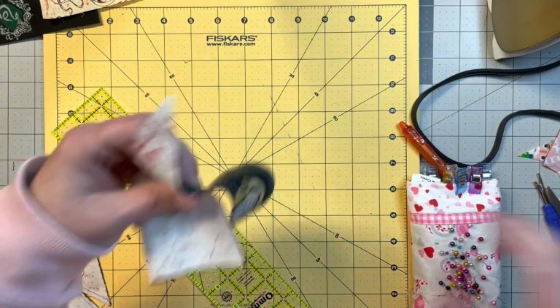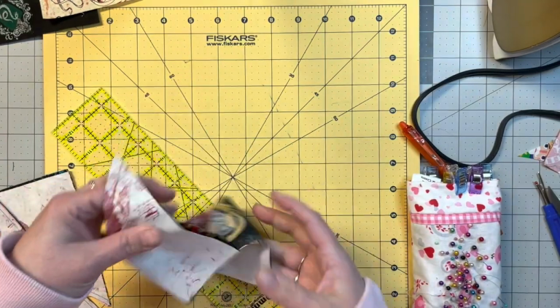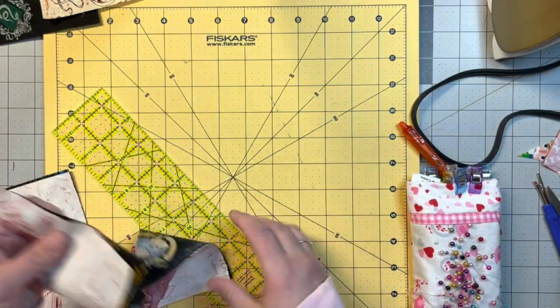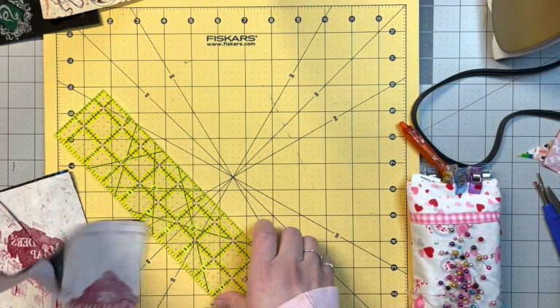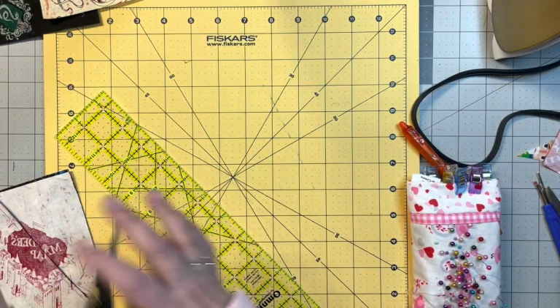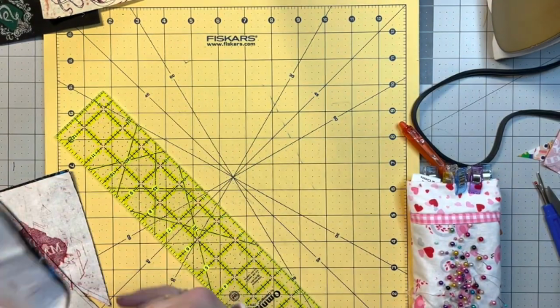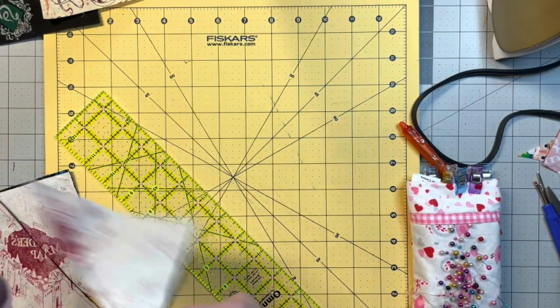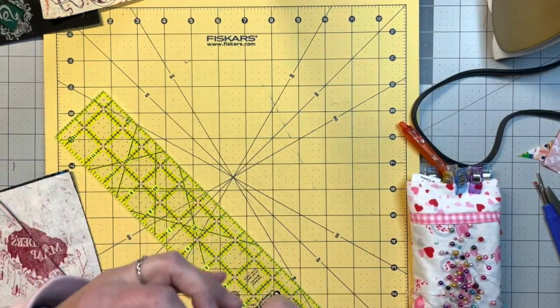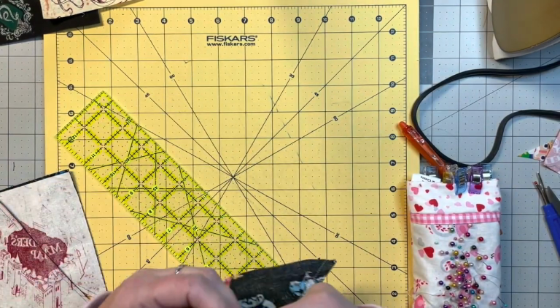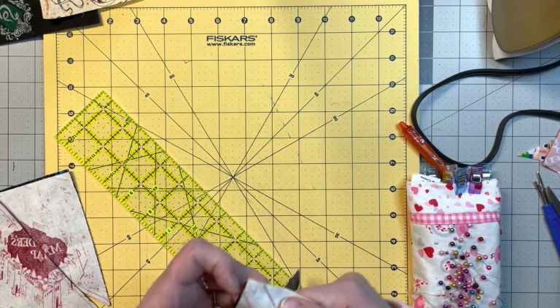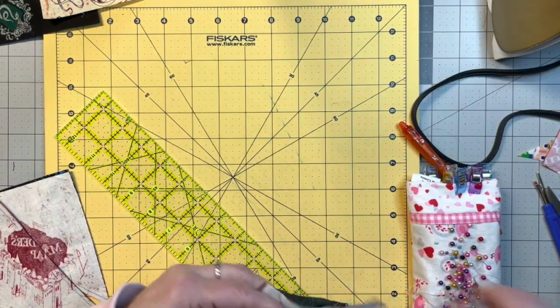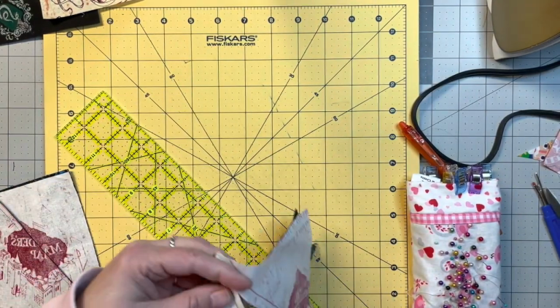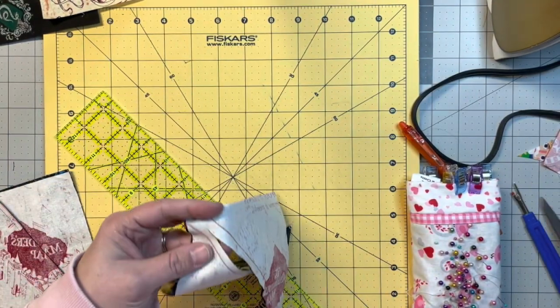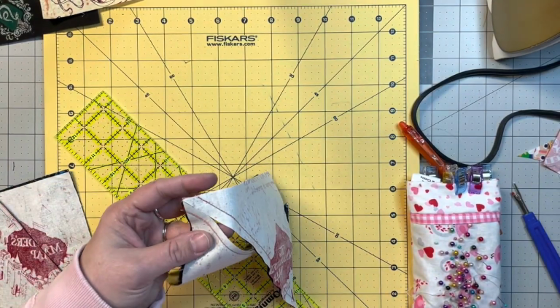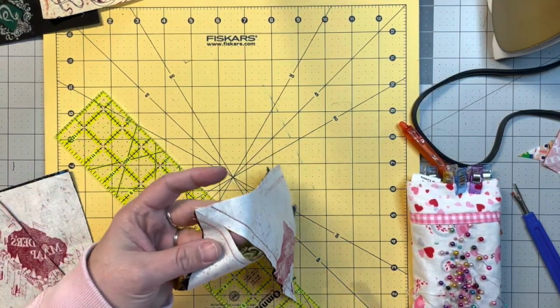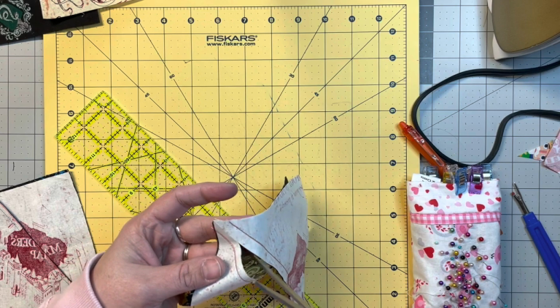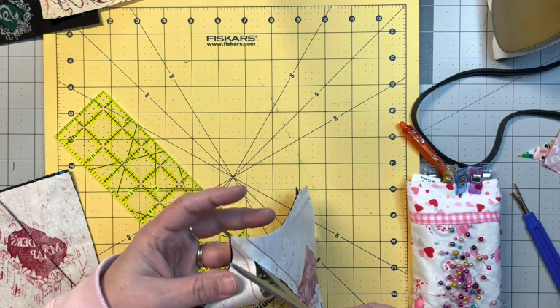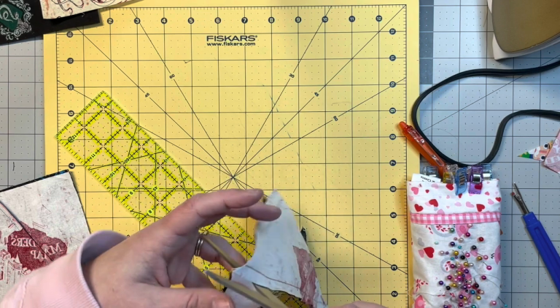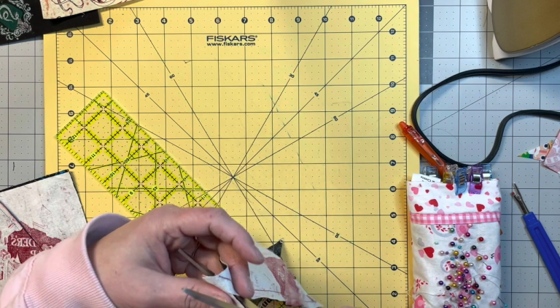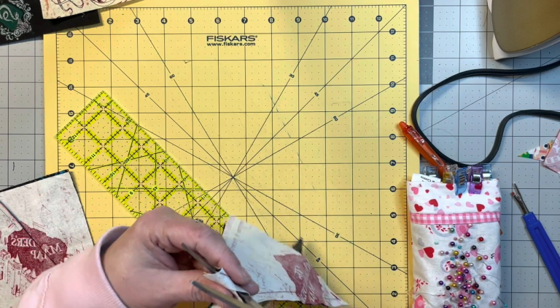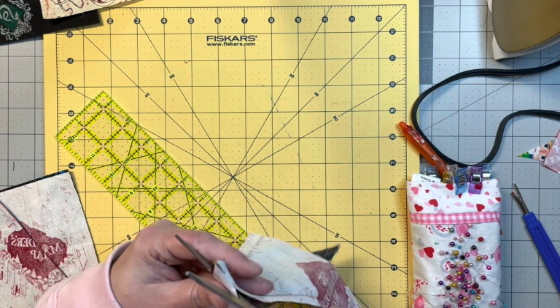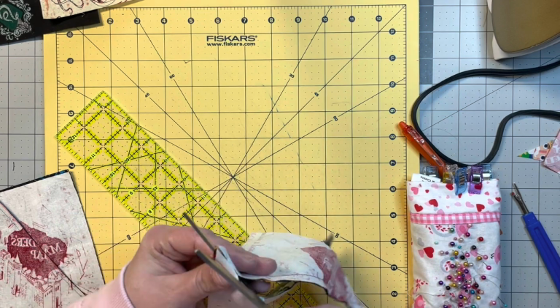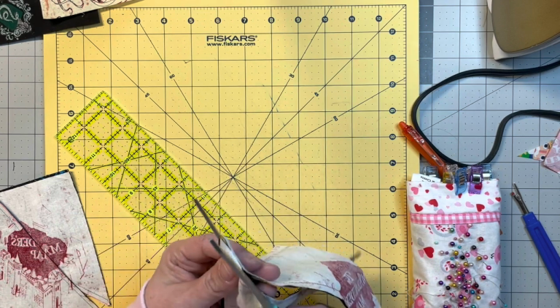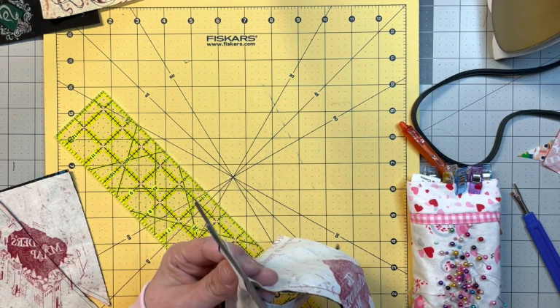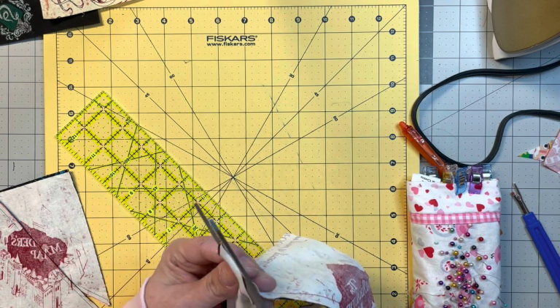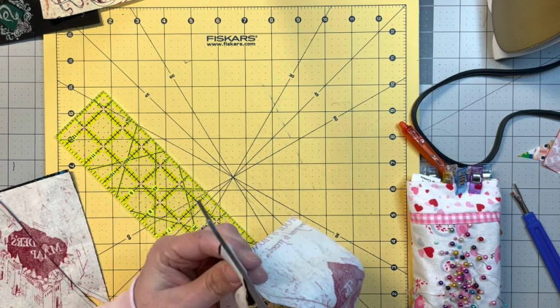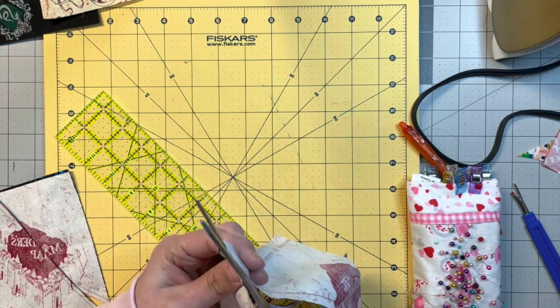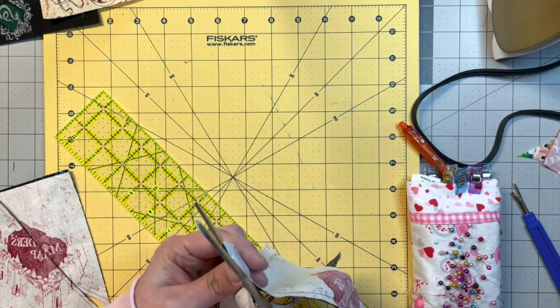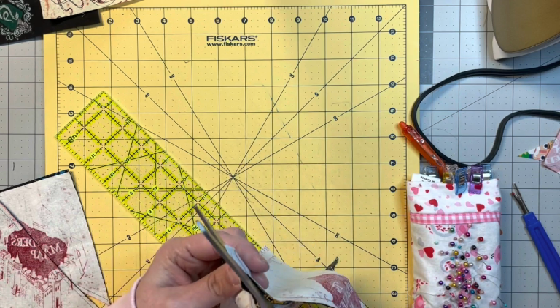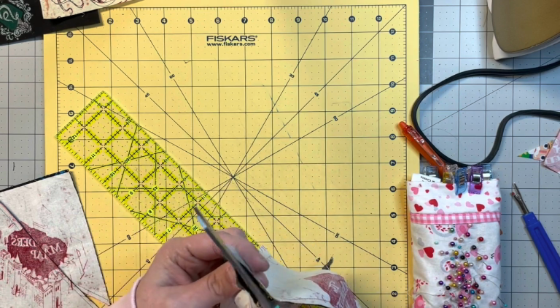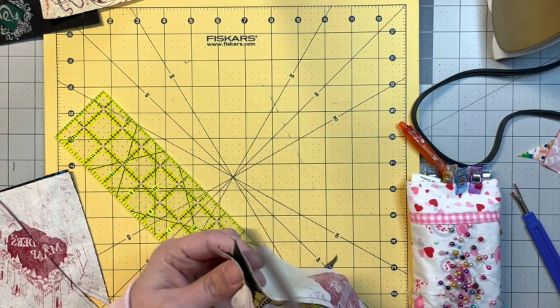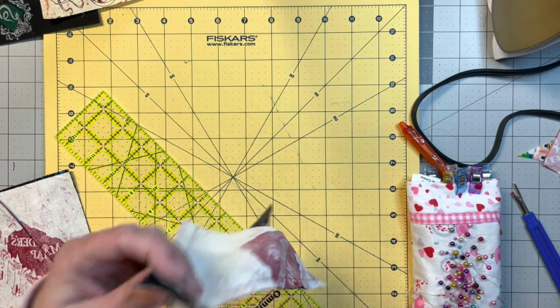Now we're going to iron them open. I need to trim it all the way through — I think I need a new blade on that rotary cutter.